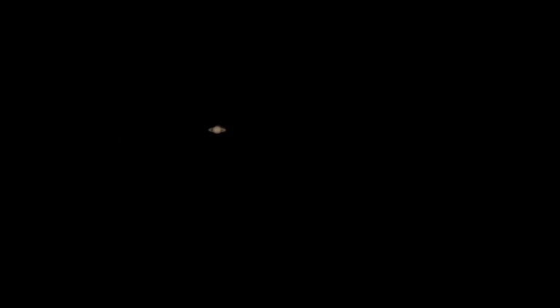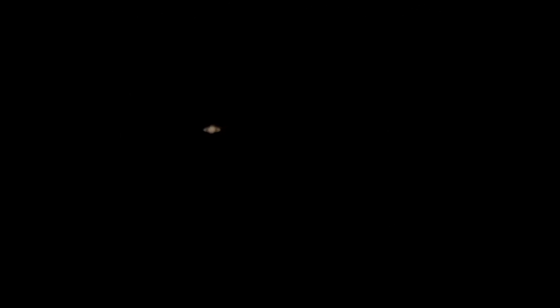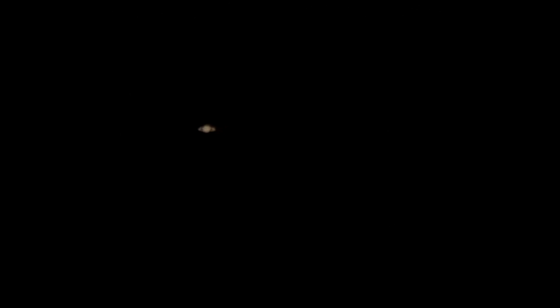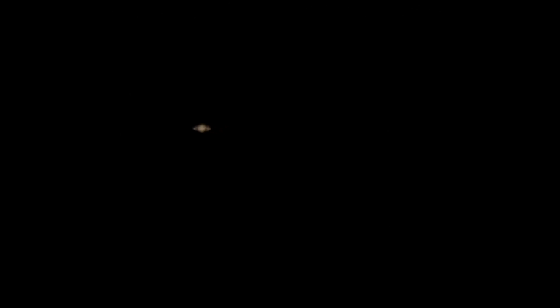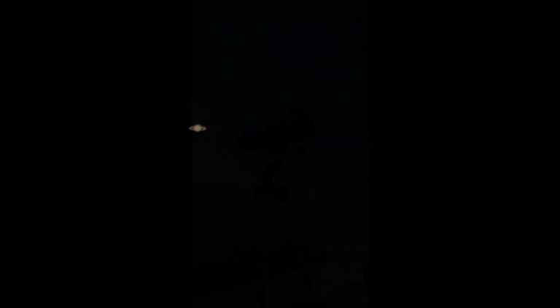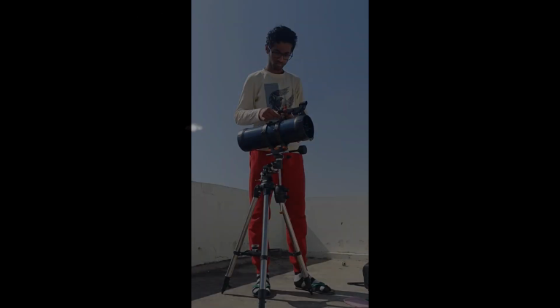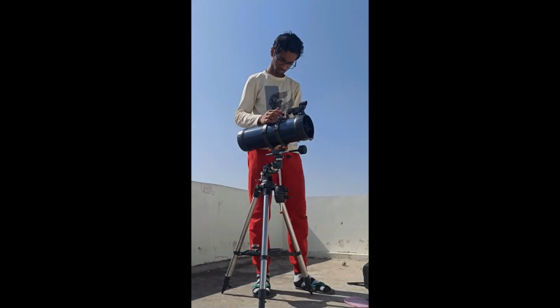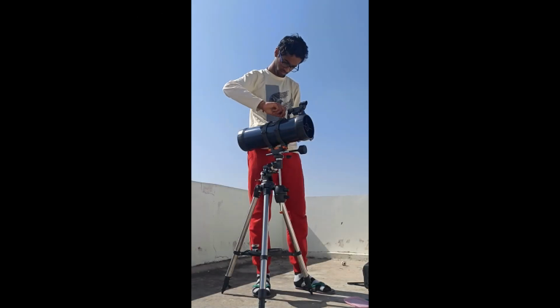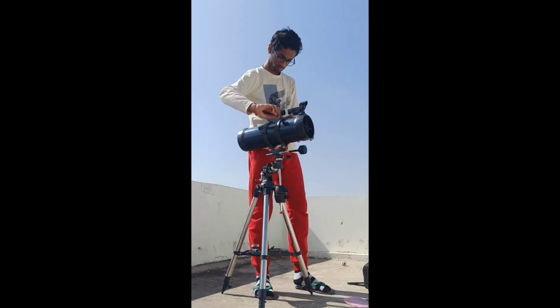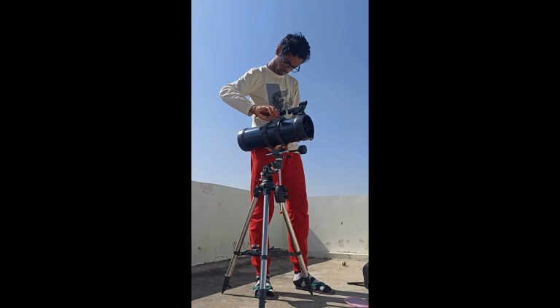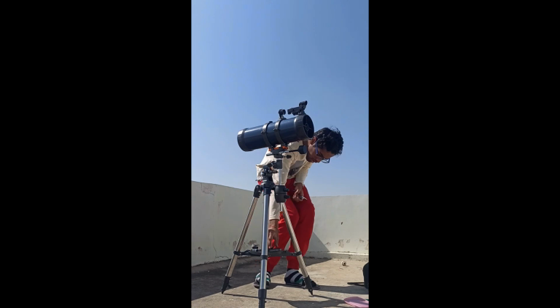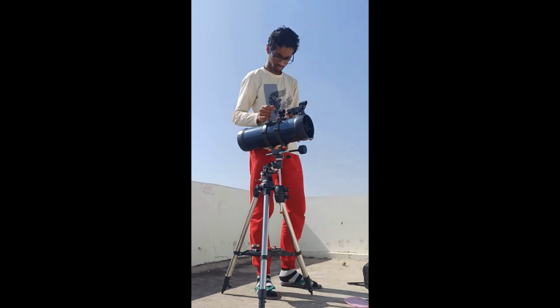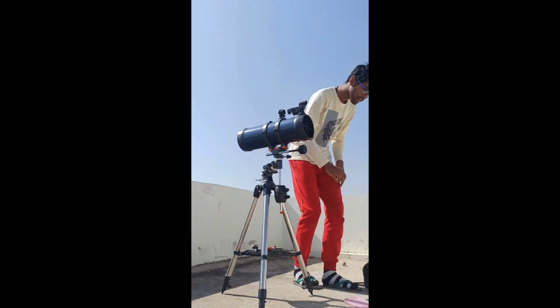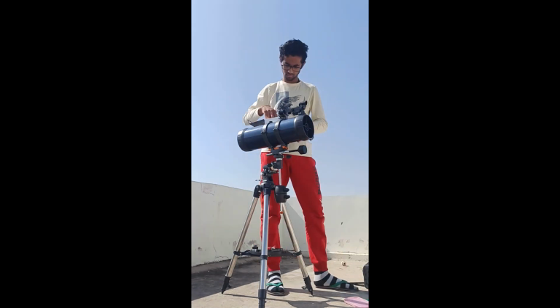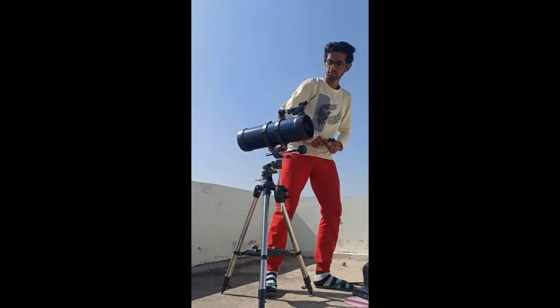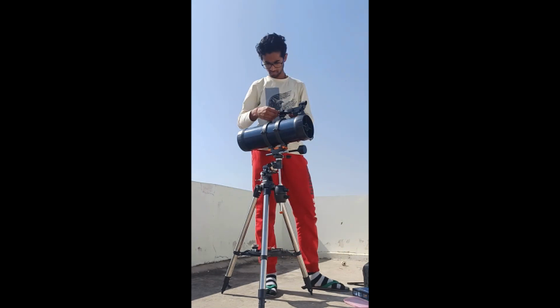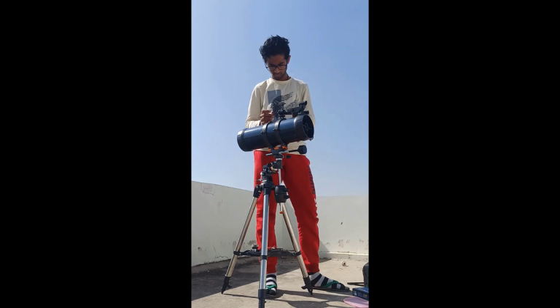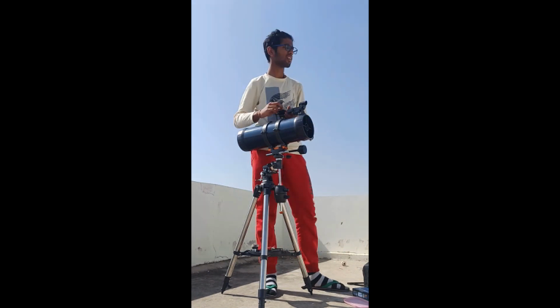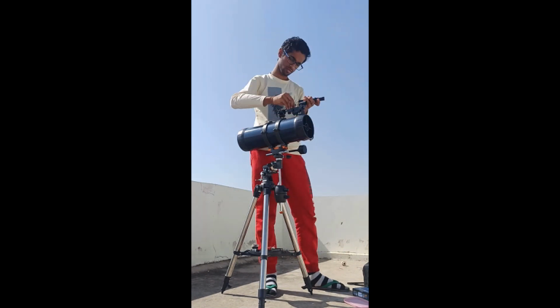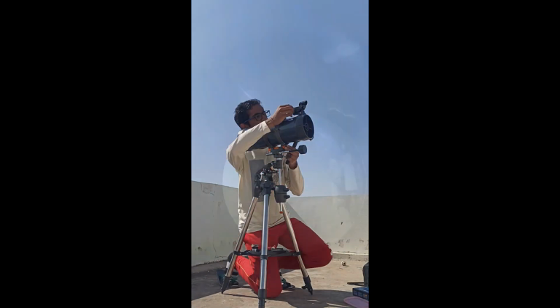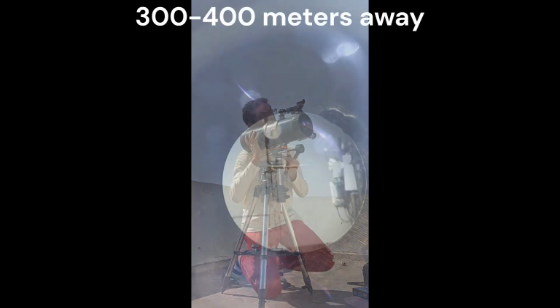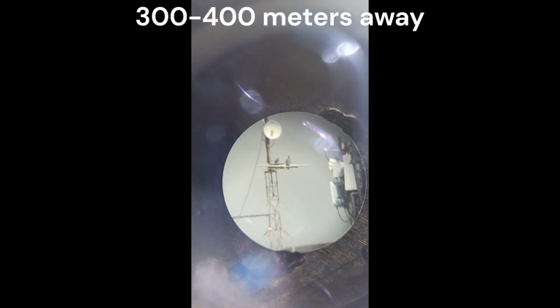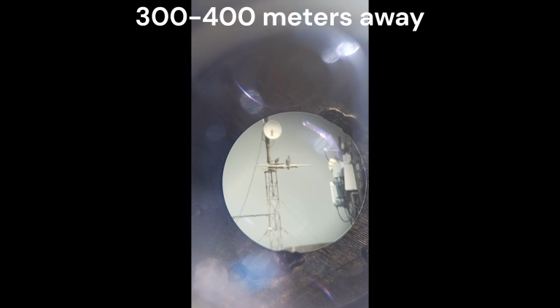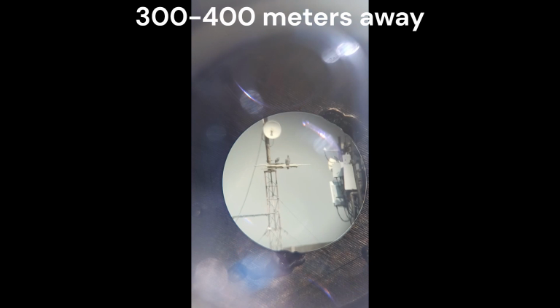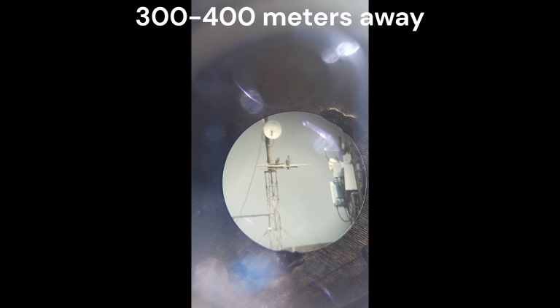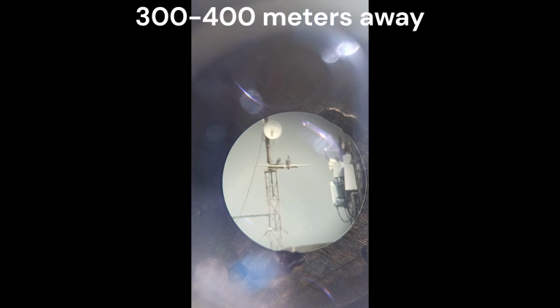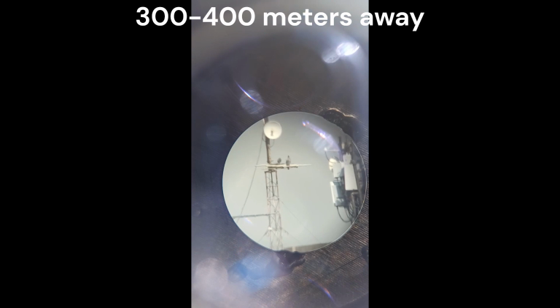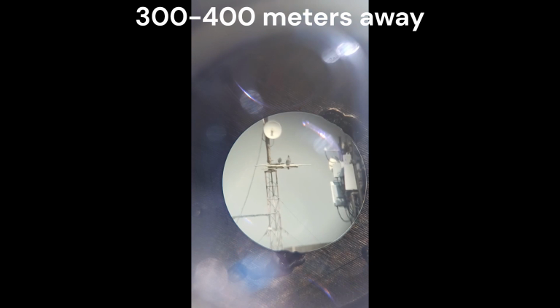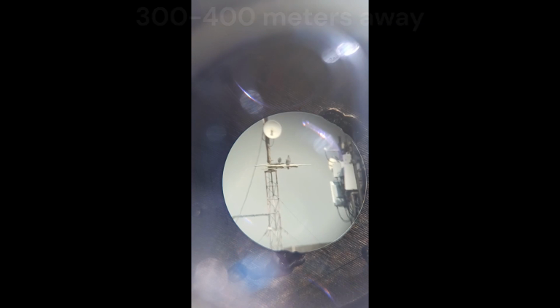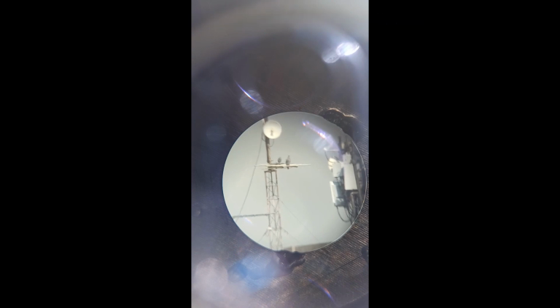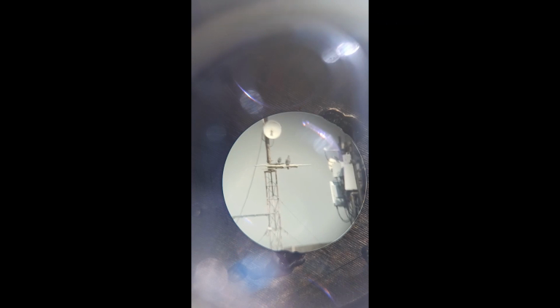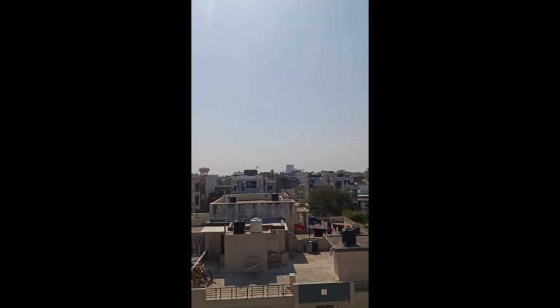Many of us do not get a sense of how far it is, so here are some terrestrial views of my telescope. These pigeons that you can see here are sitting on a comms tower which is about 300 to 400 meters away from my location.